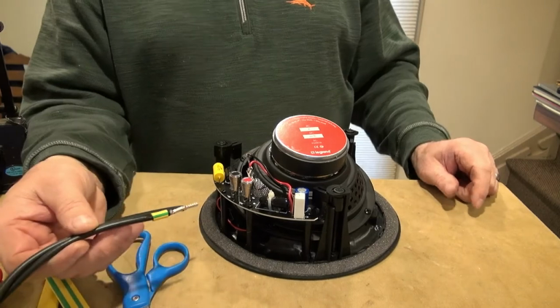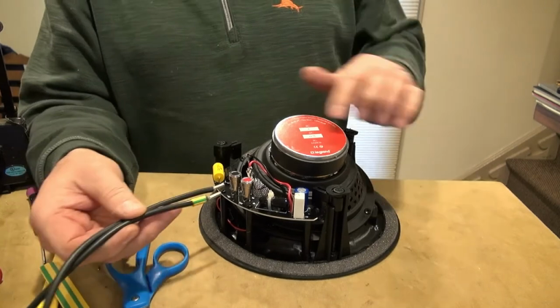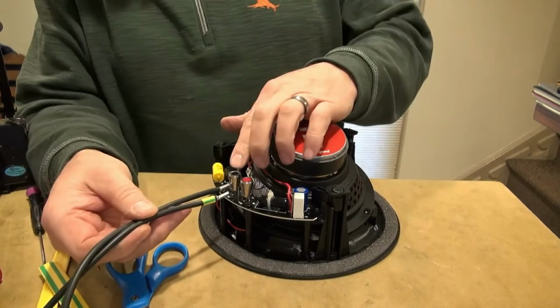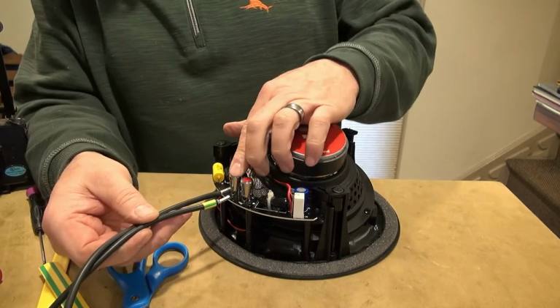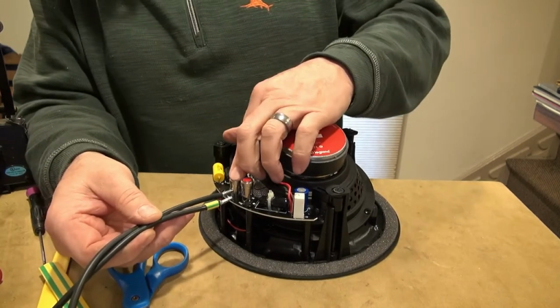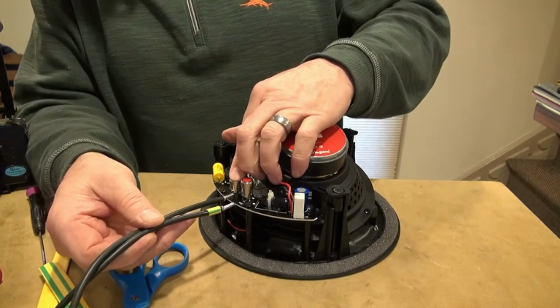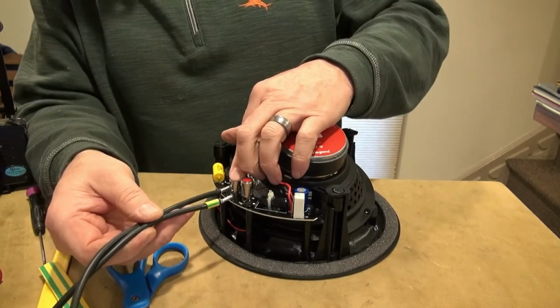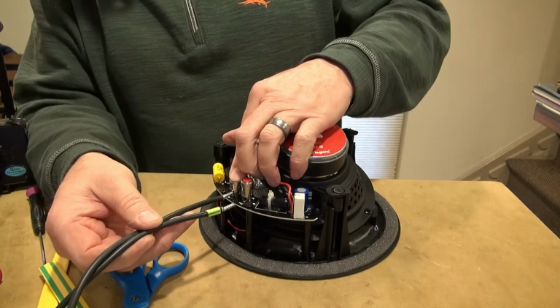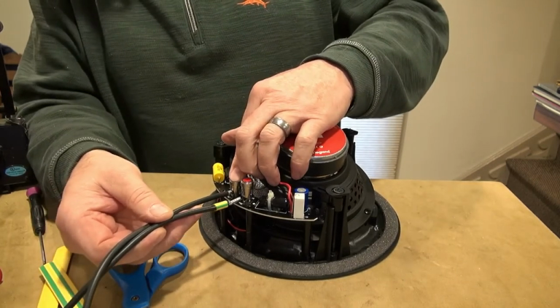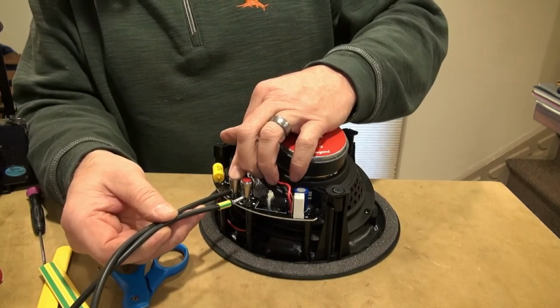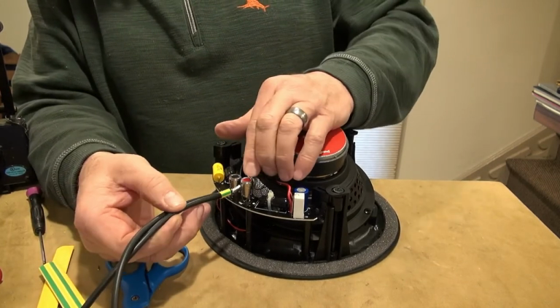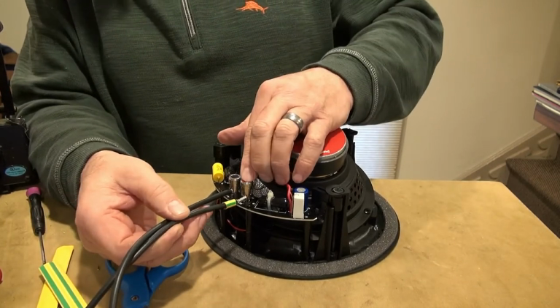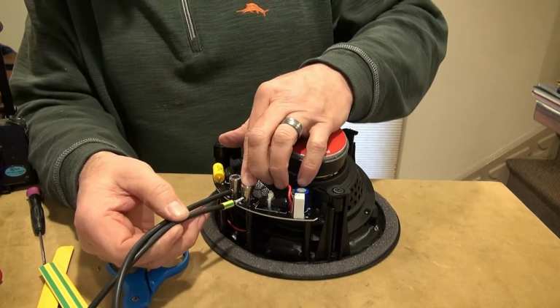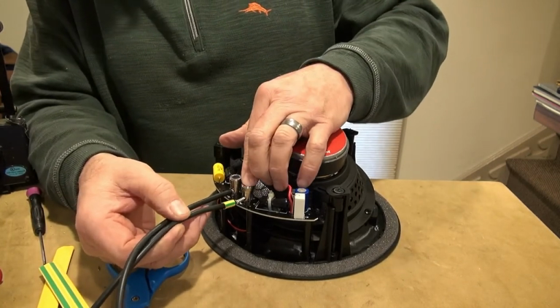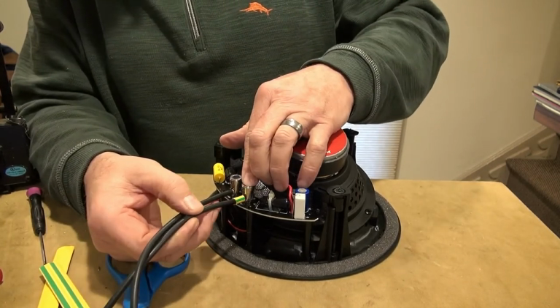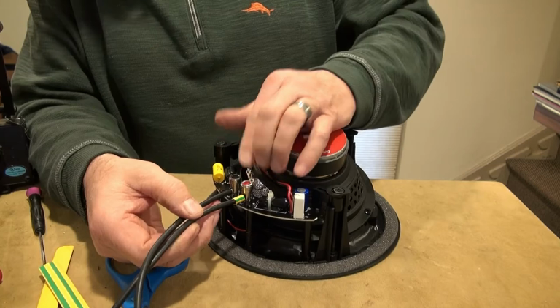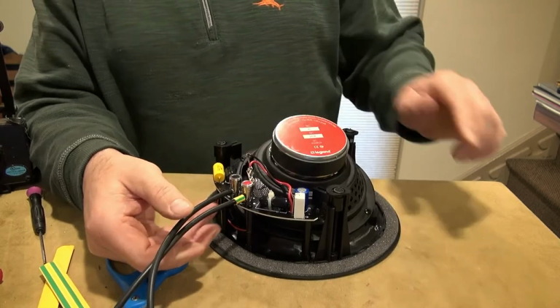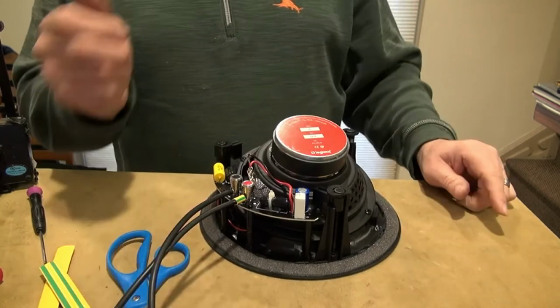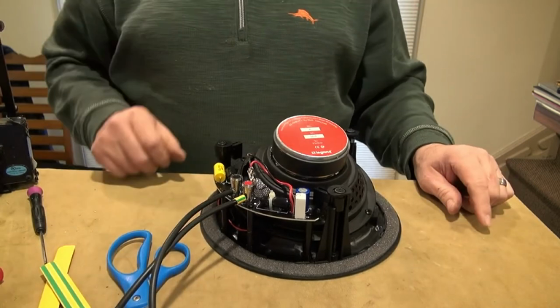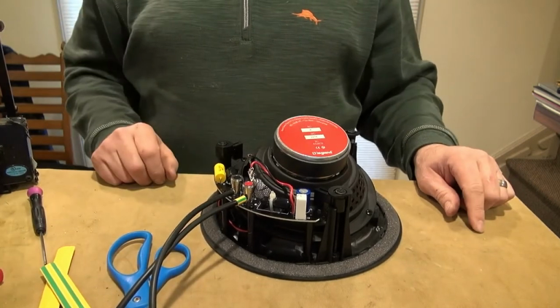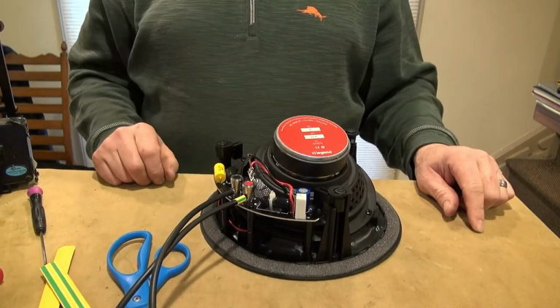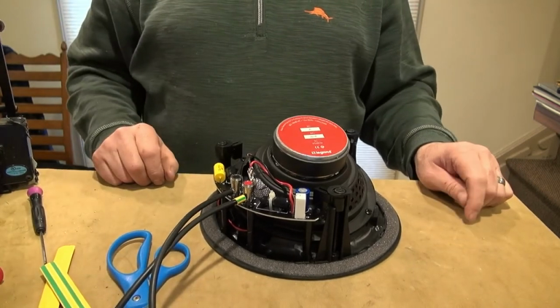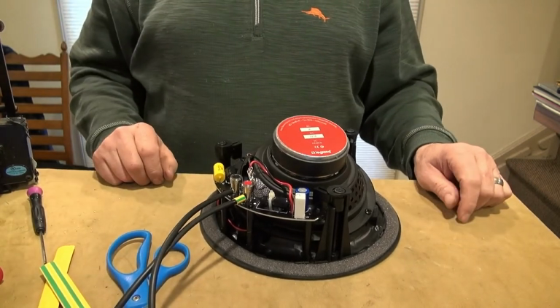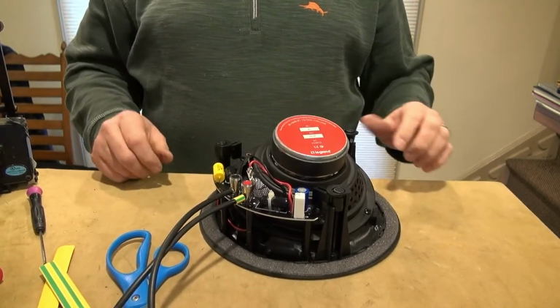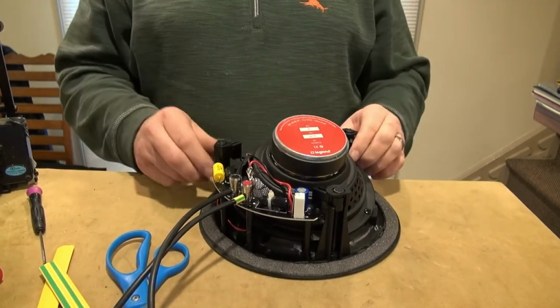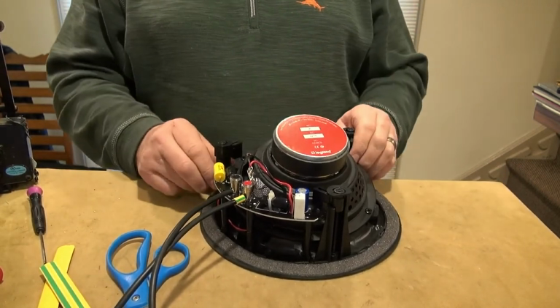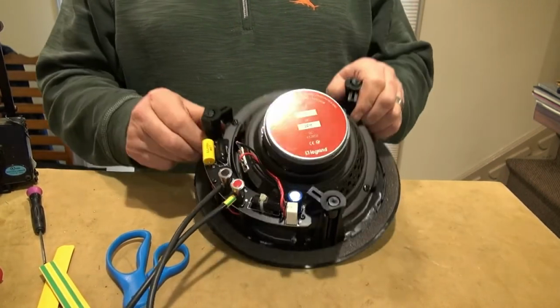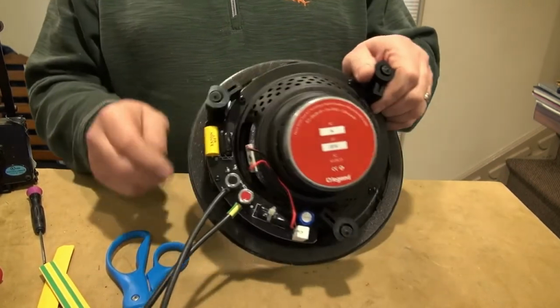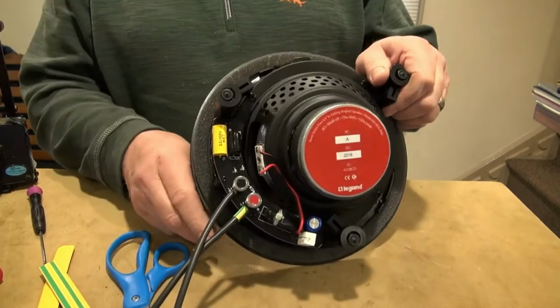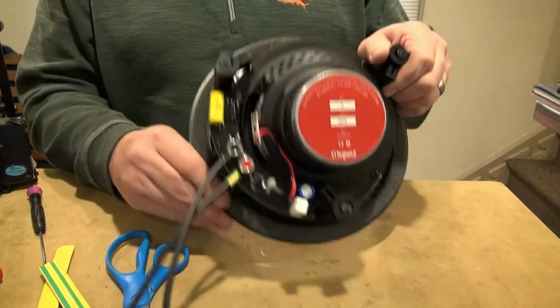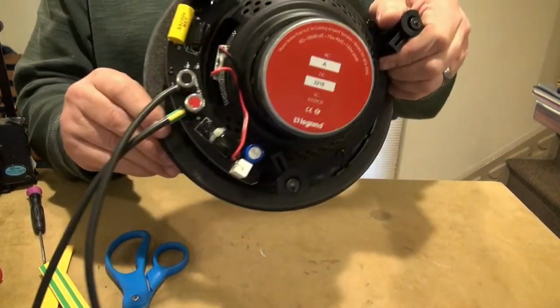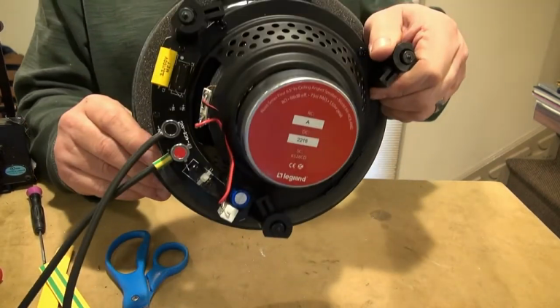The cables will just be slid into the speaker terminals like that. And that's how I'm going to be terminating it.